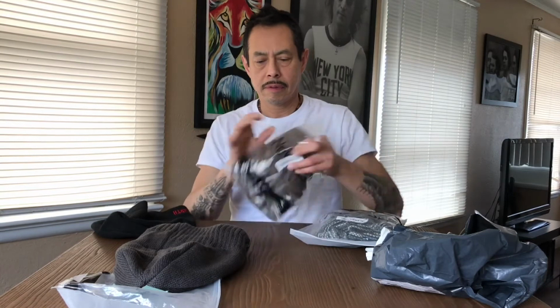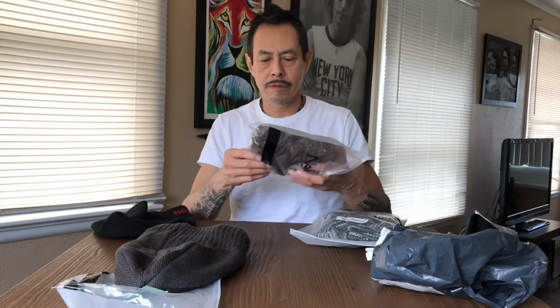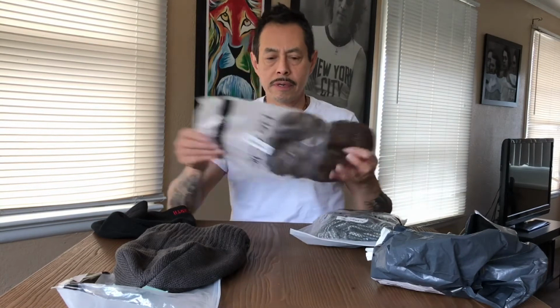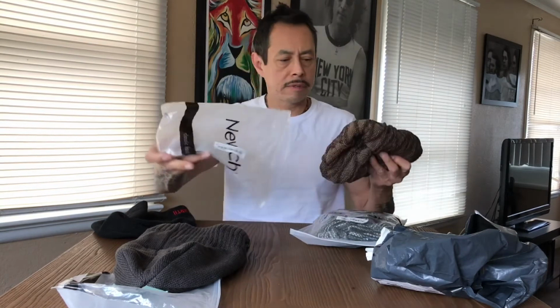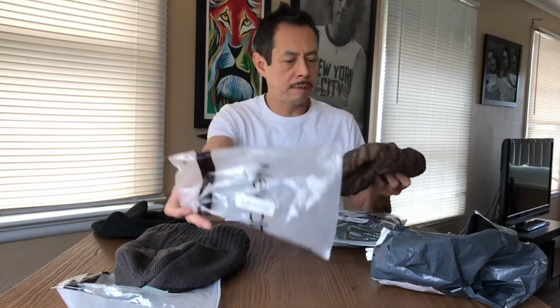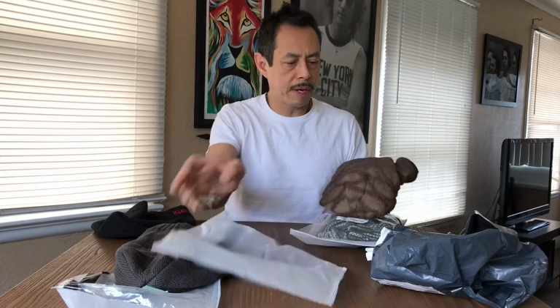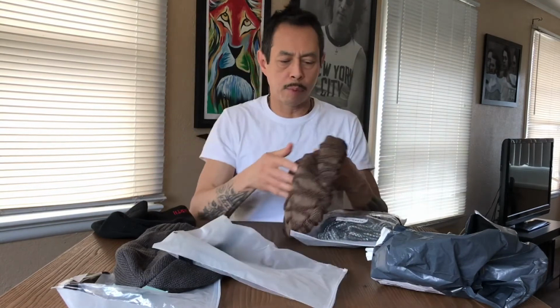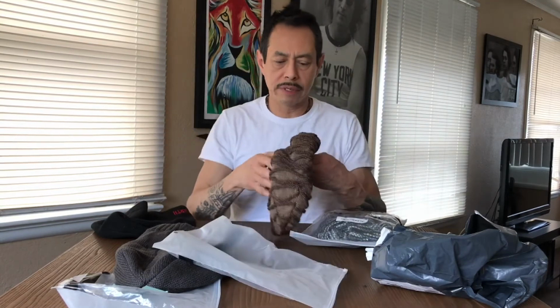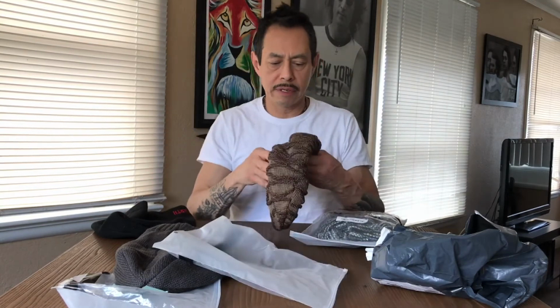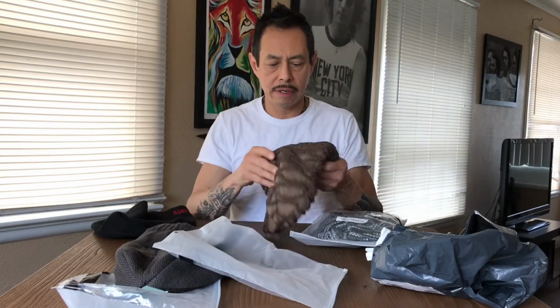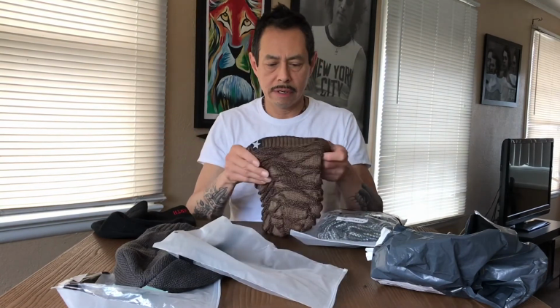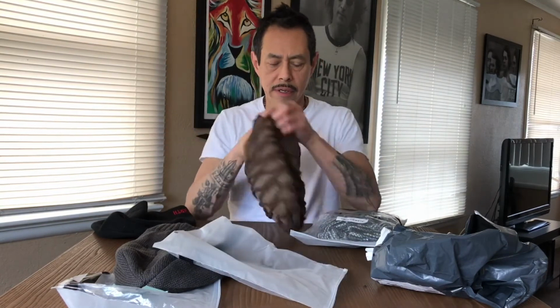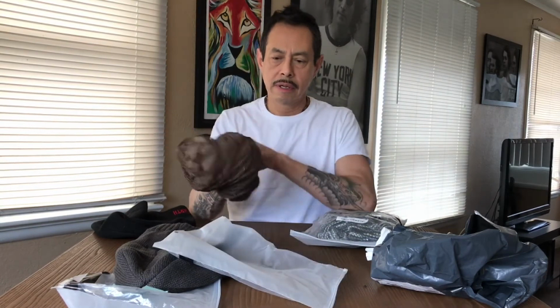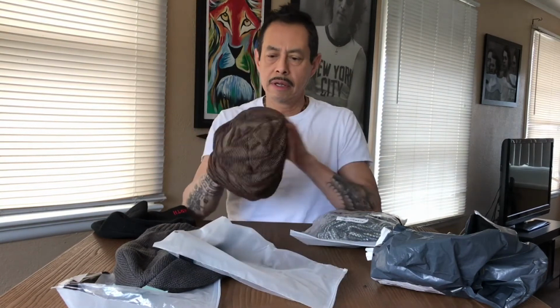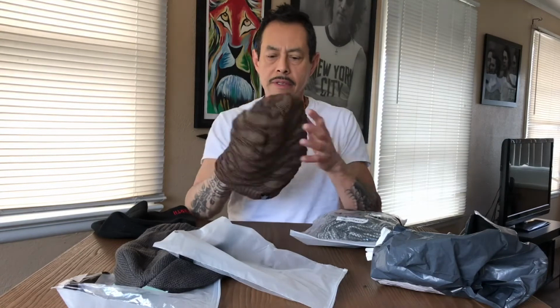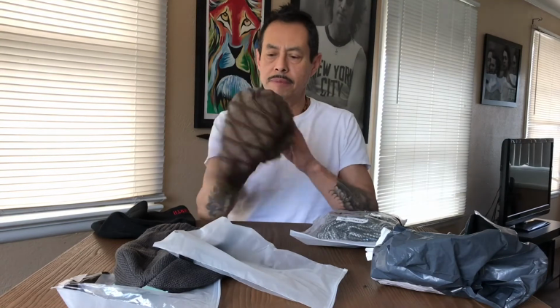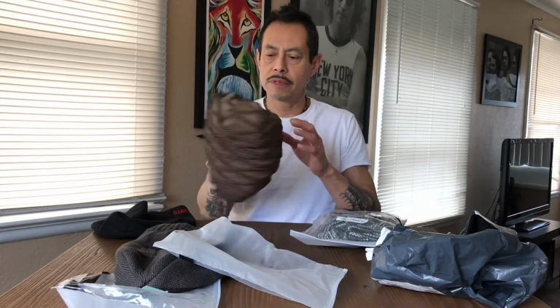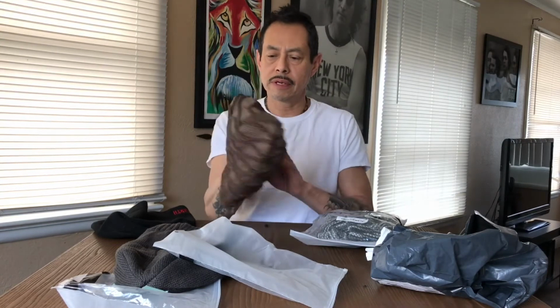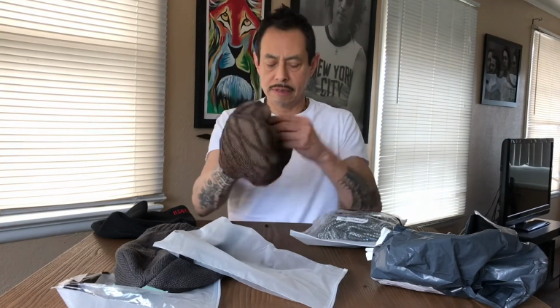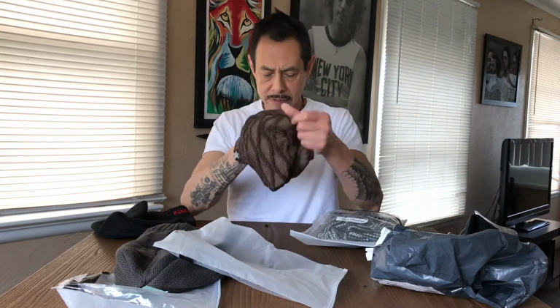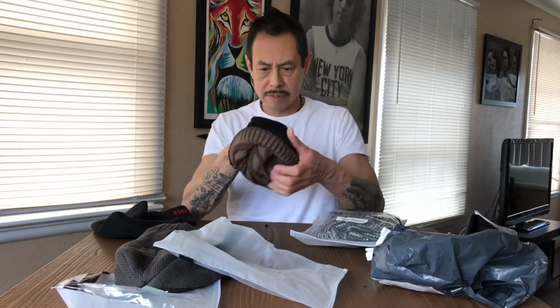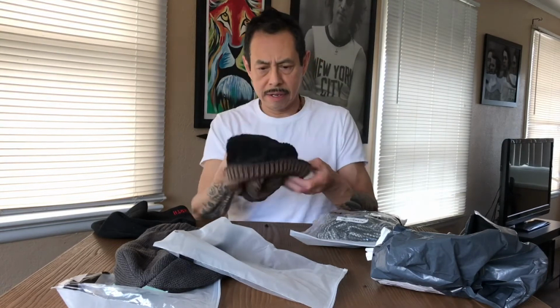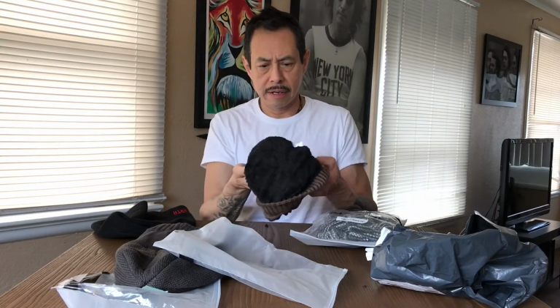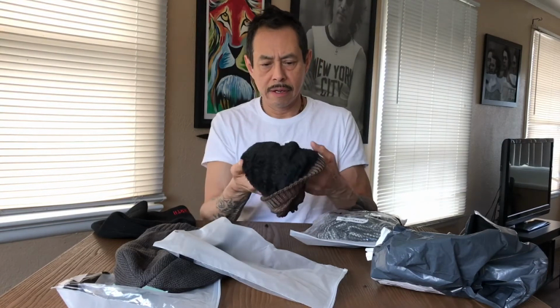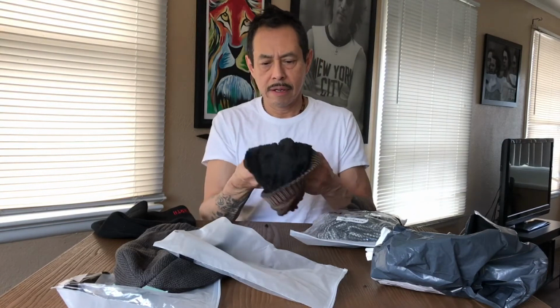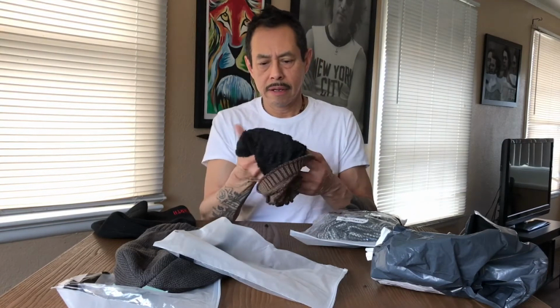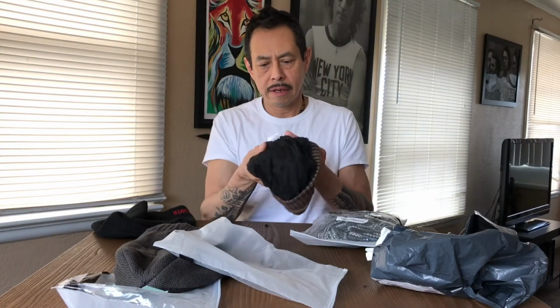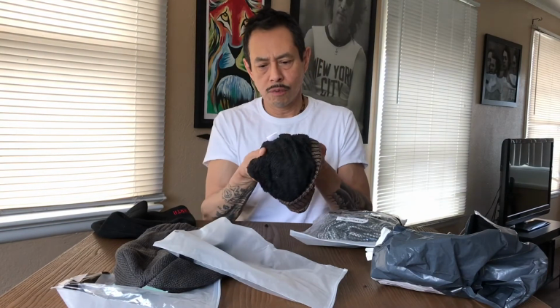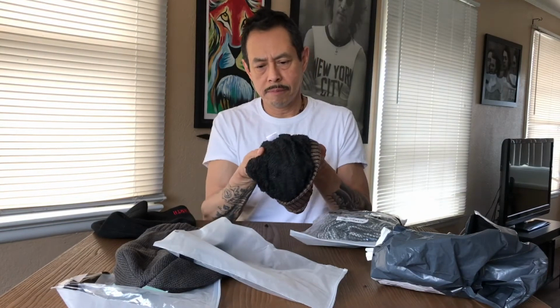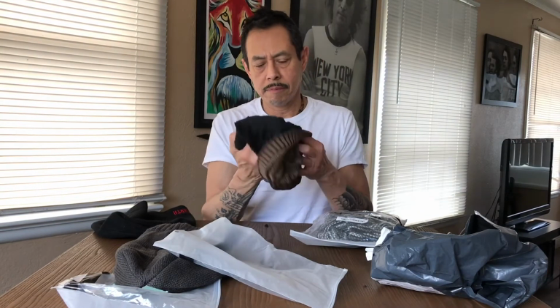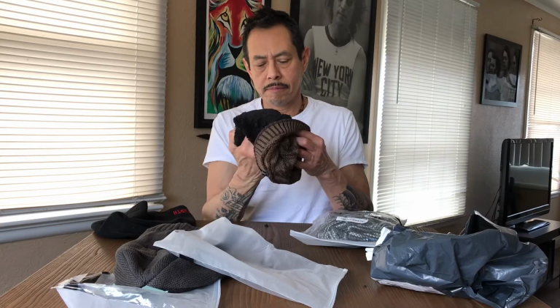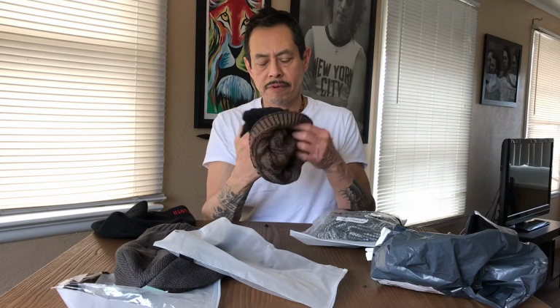This one's kind of a brownish color, and same thing with this one — it's got a nice warm felt lining.